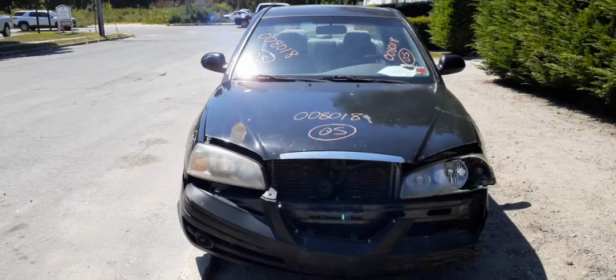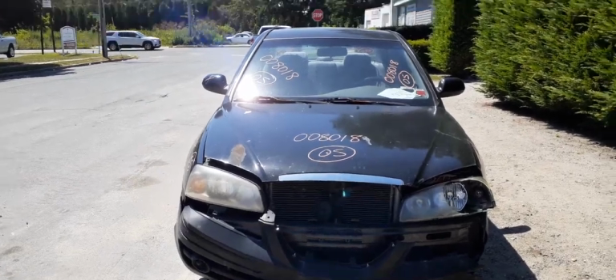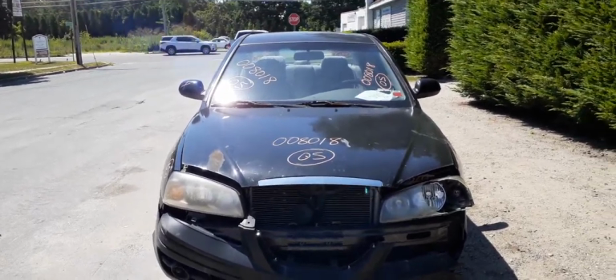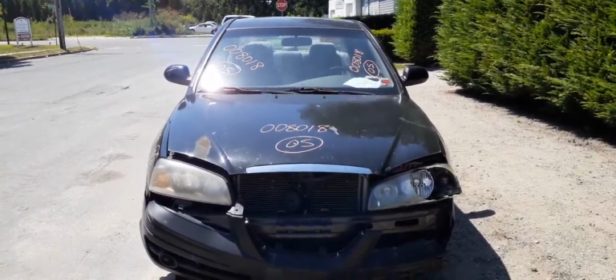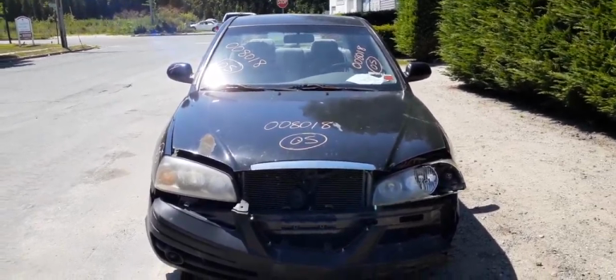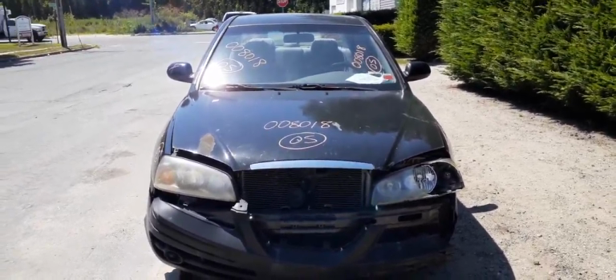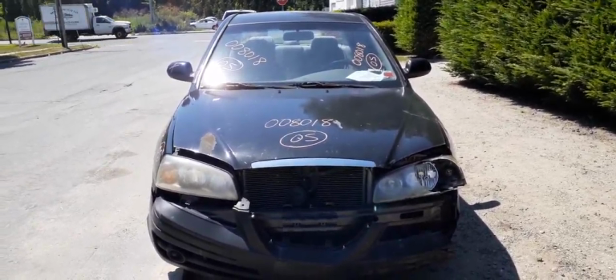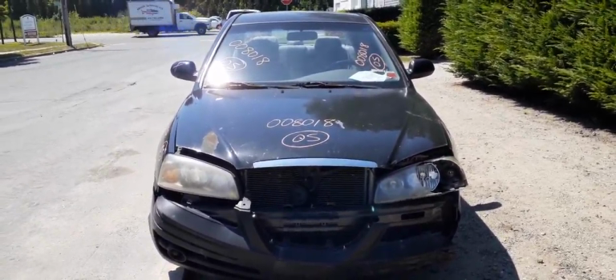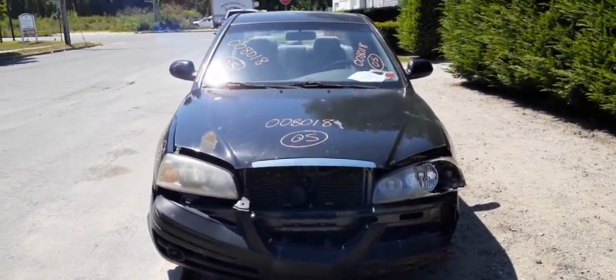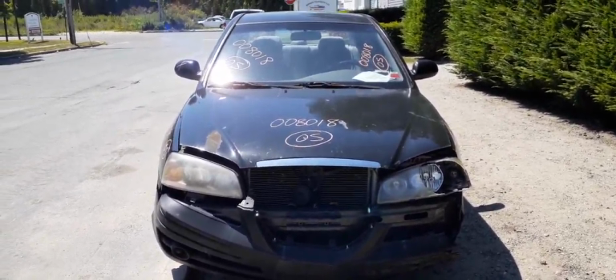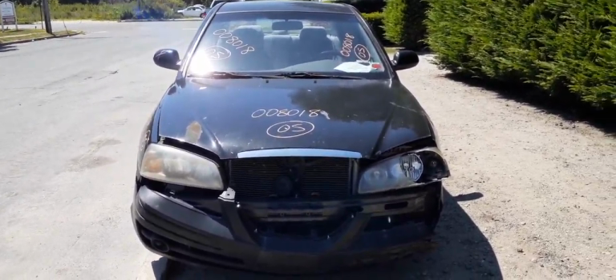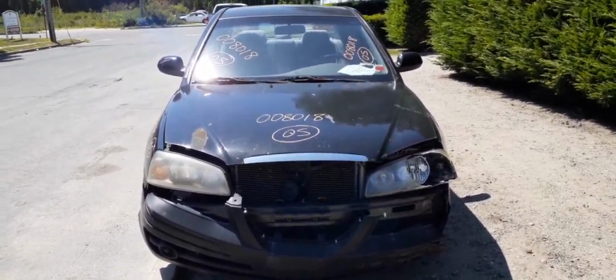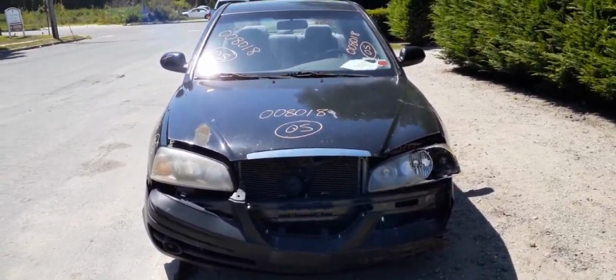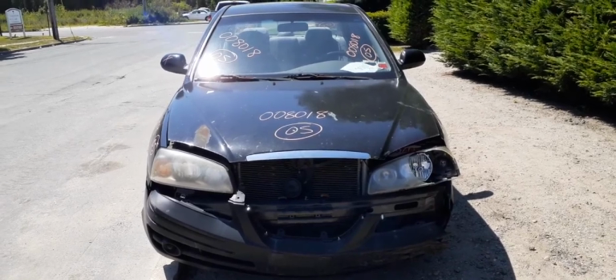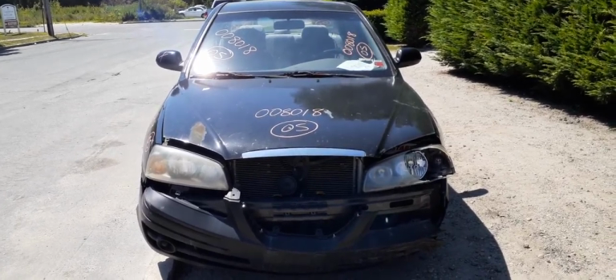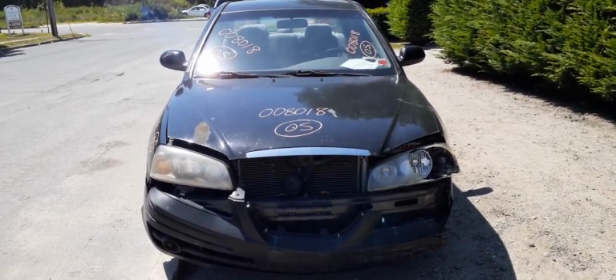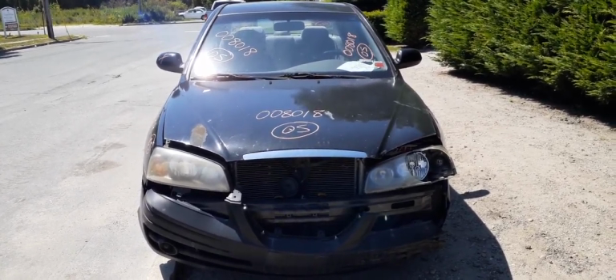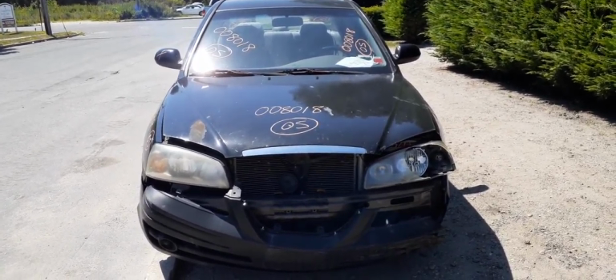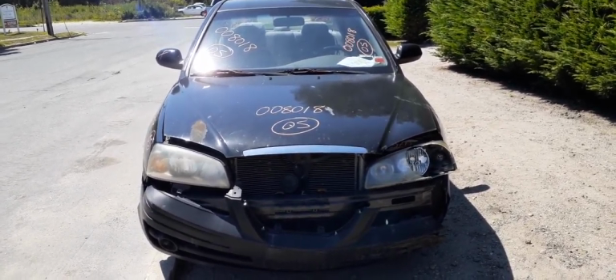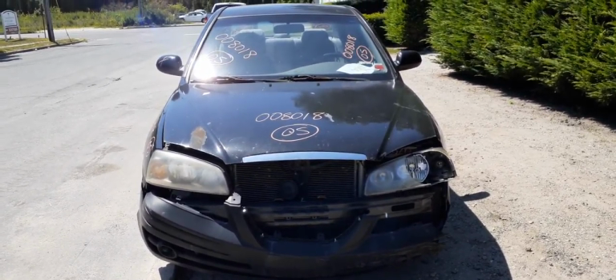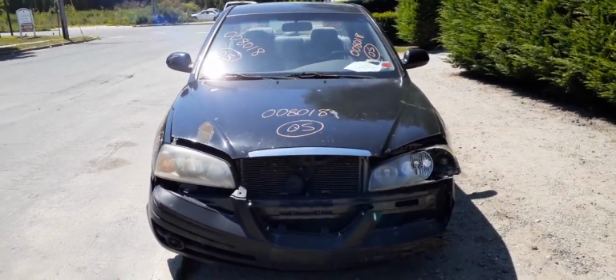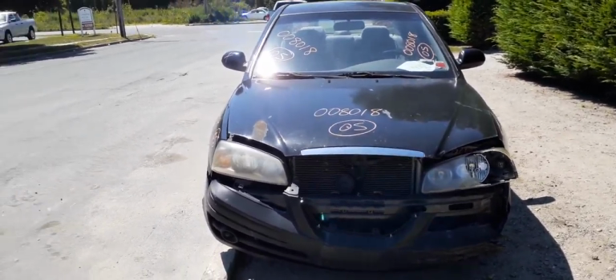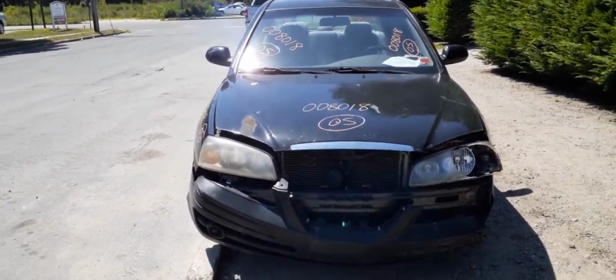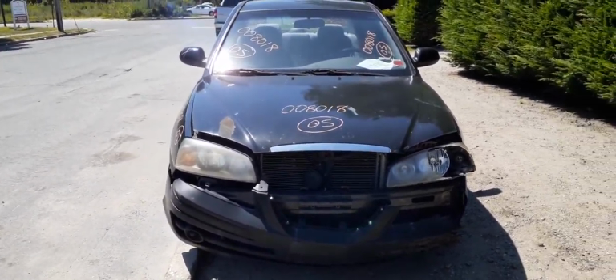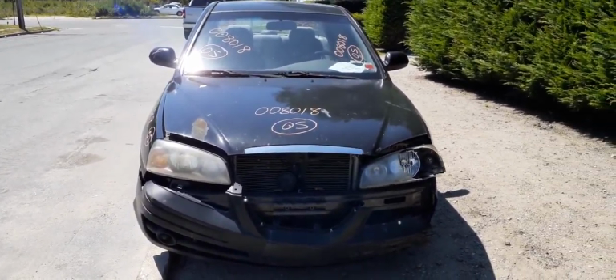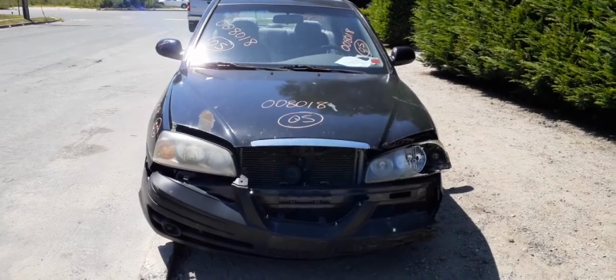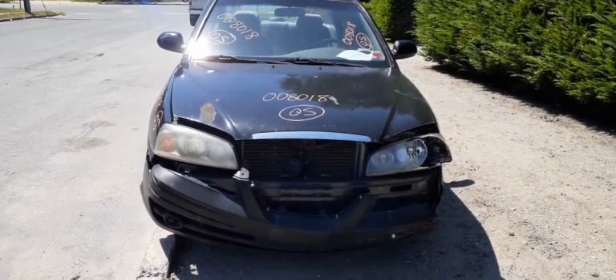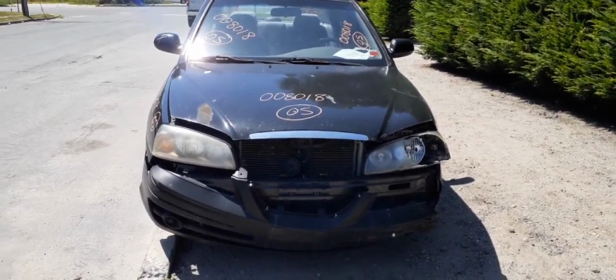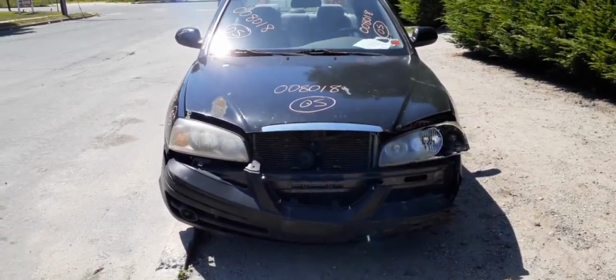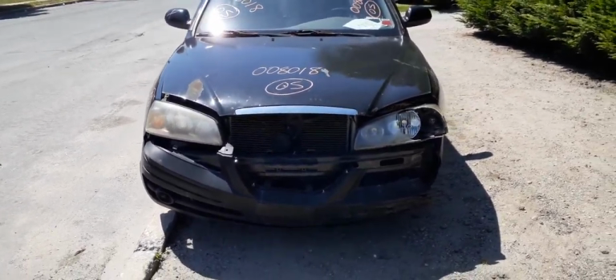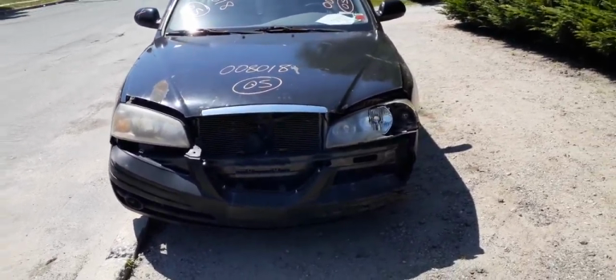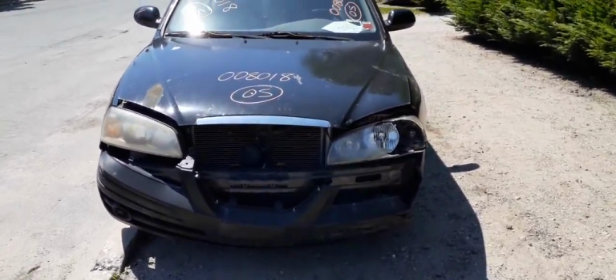Okay, newest arrival — 2005 Hyundai Elantra, 2.0 automatic, front-wheel drive, stock number 8018. Believe it or not, it's got 89,000 miles on it. Thing runs like a champ. This car was hit in the front and the rear.